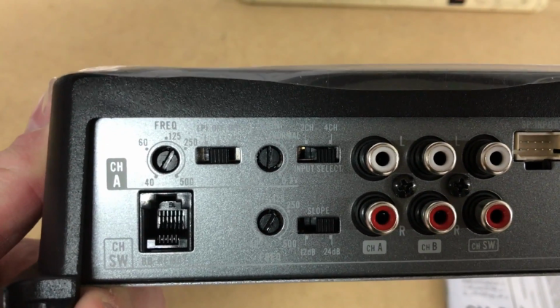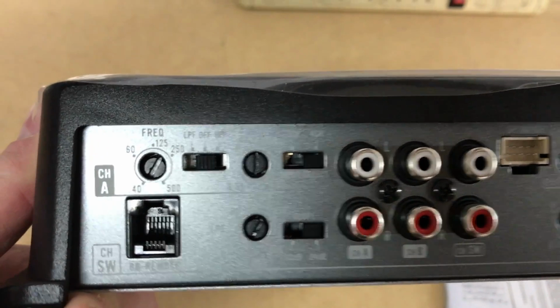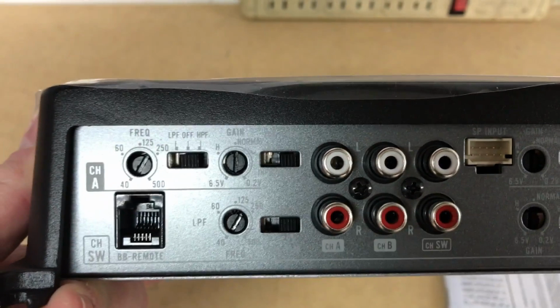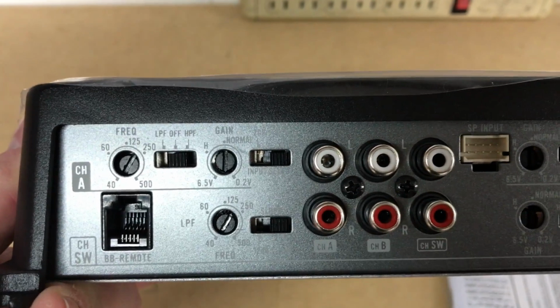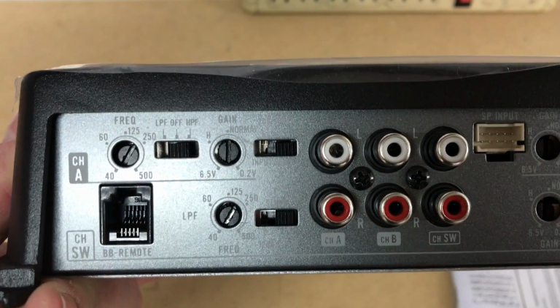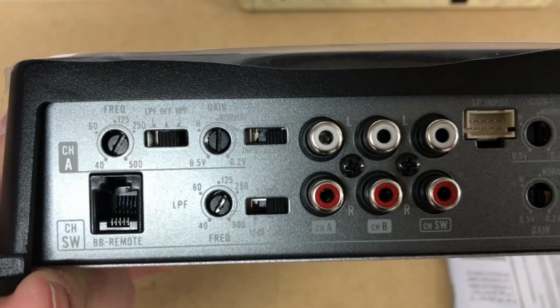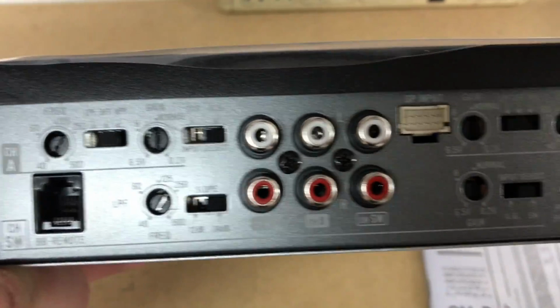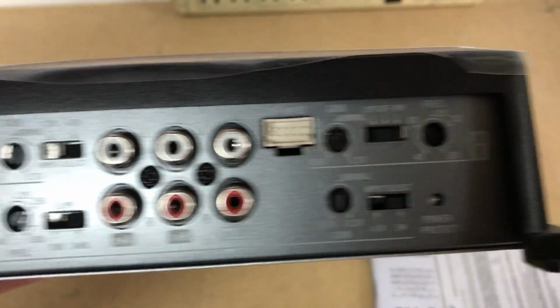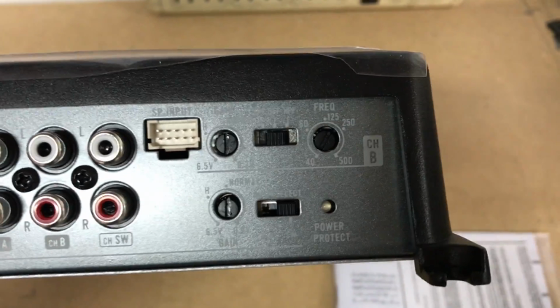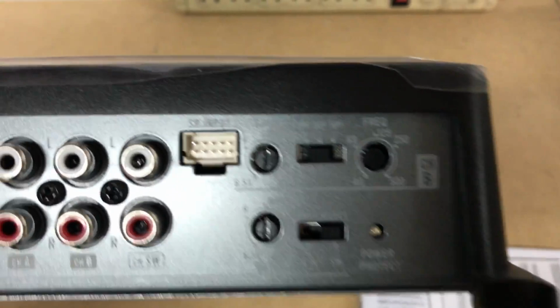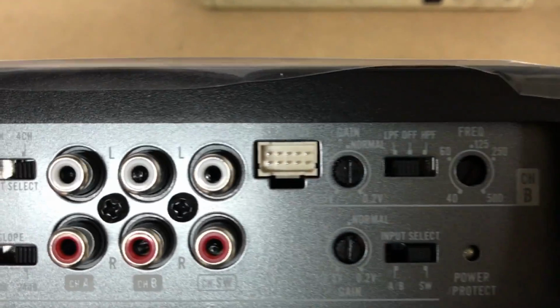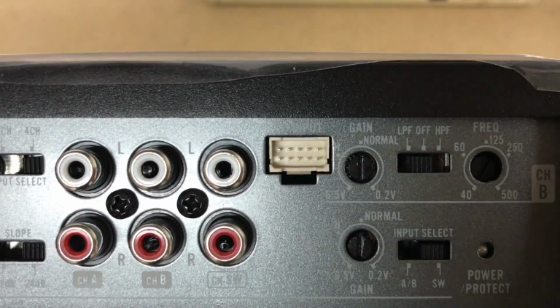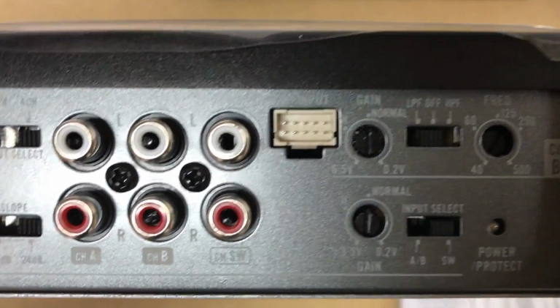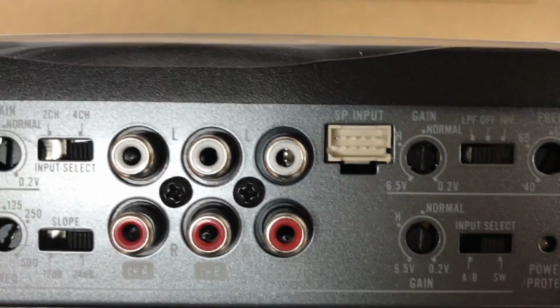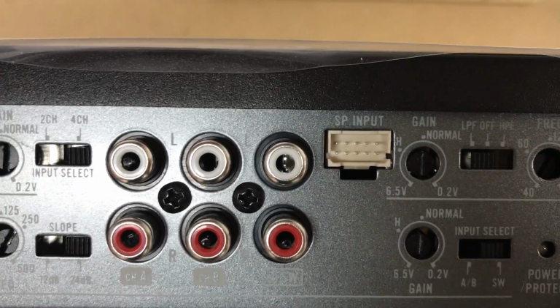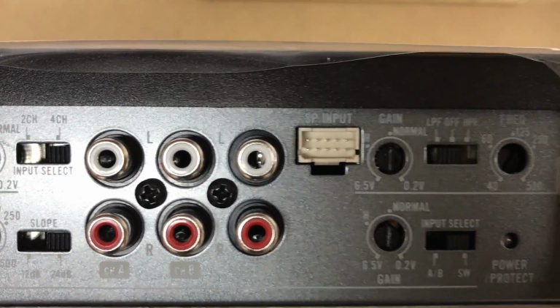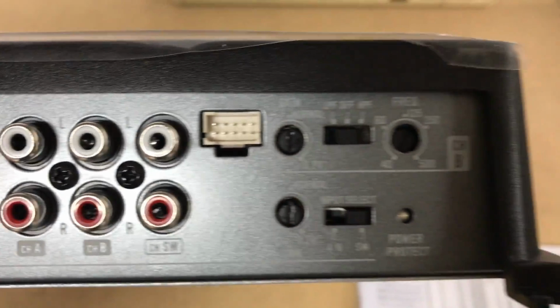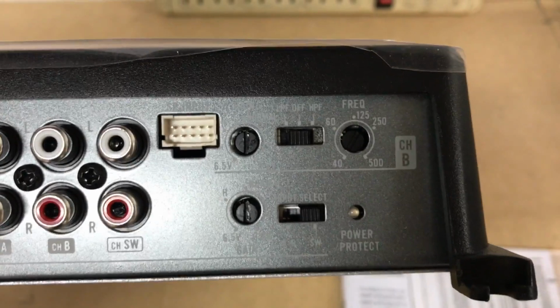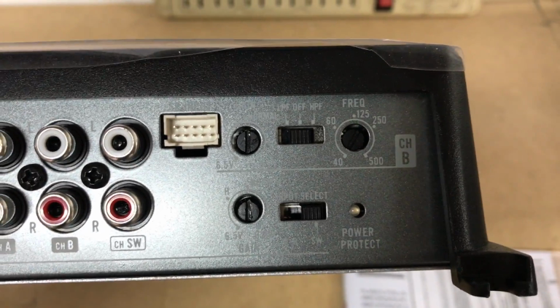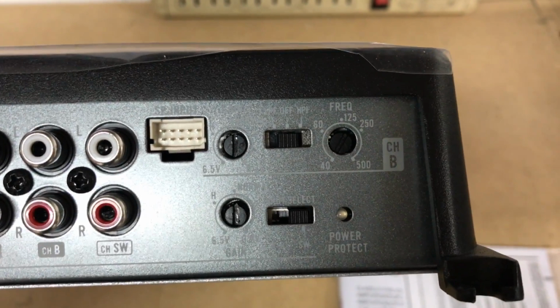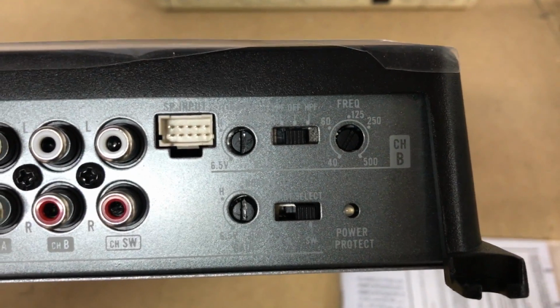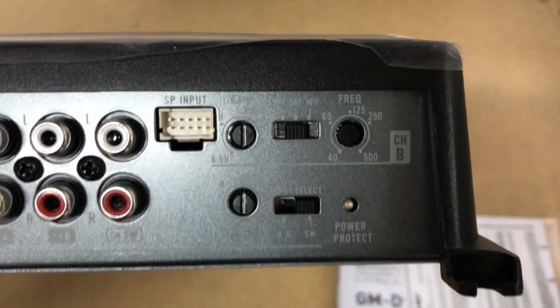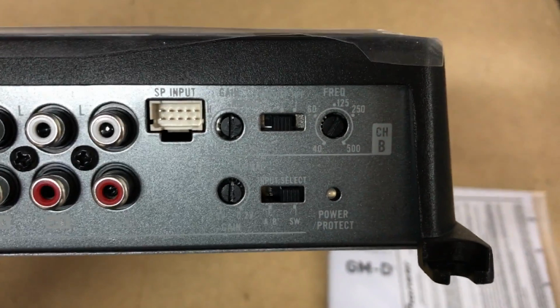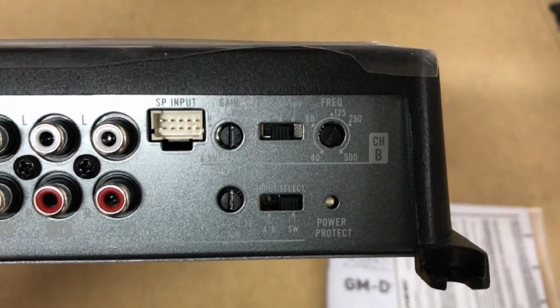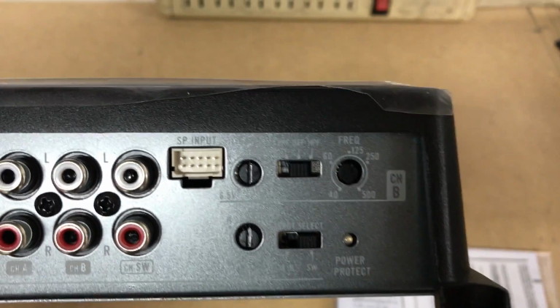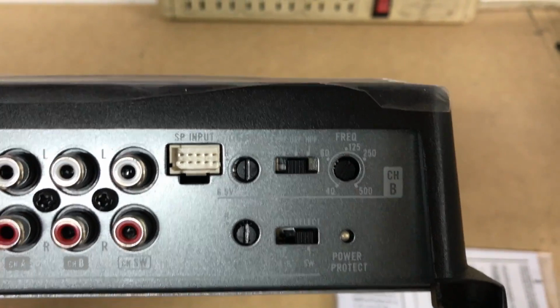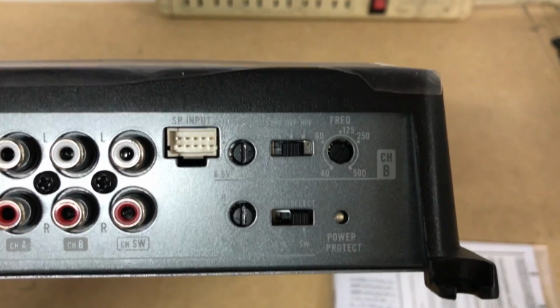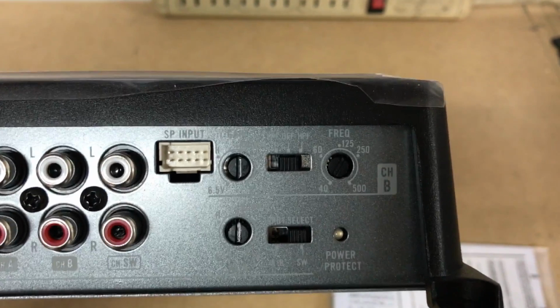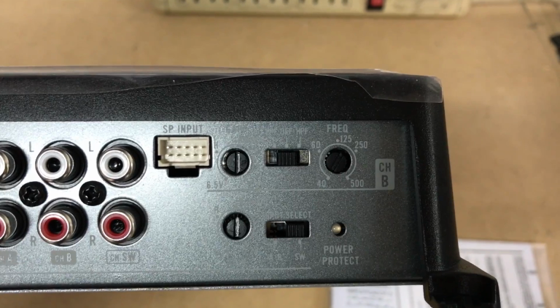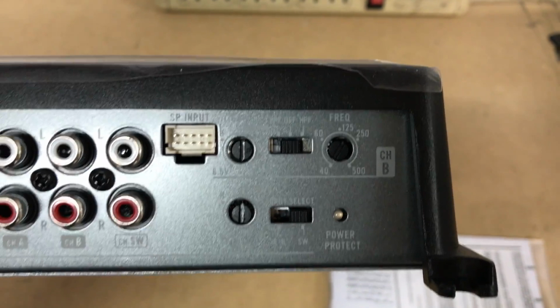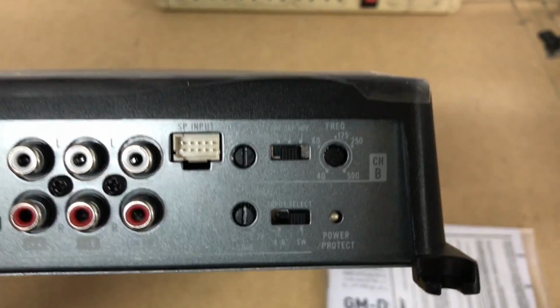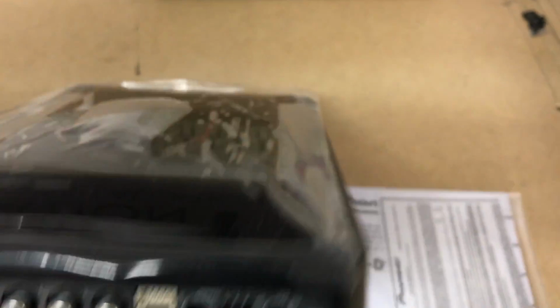We have our high pass, low pass, we have our gain, and we have our frequency. On the other side we actually have high-level inputs. And then also we have all of our bass and channel B selections as well.